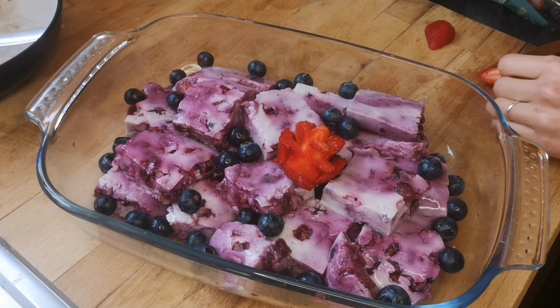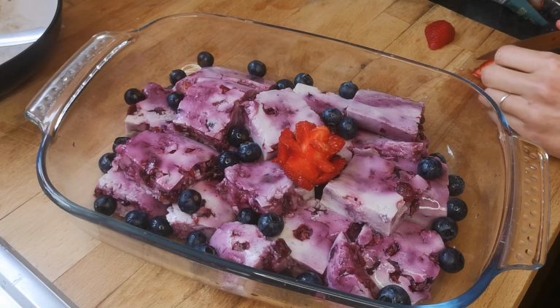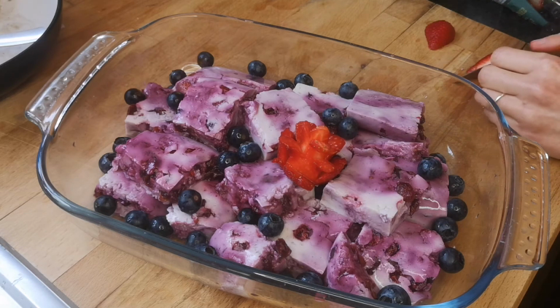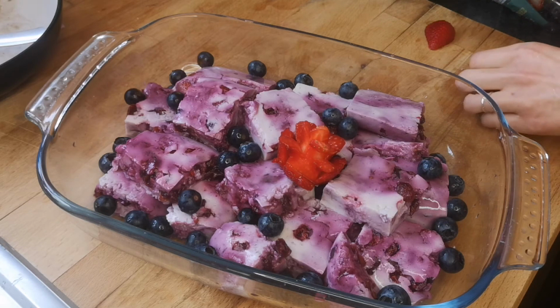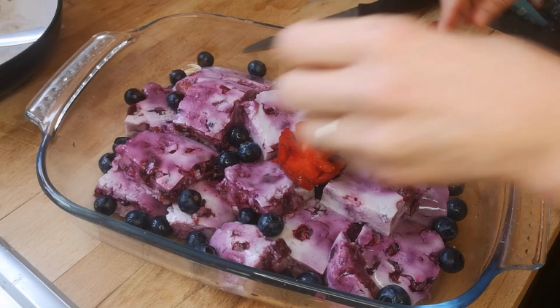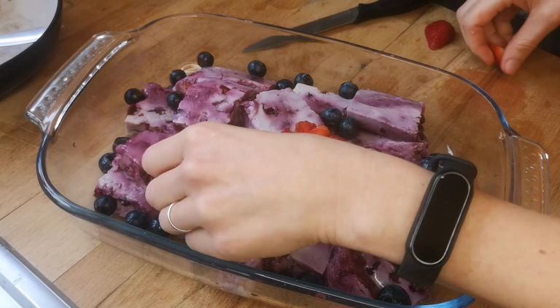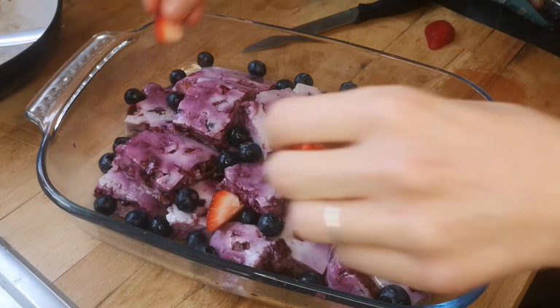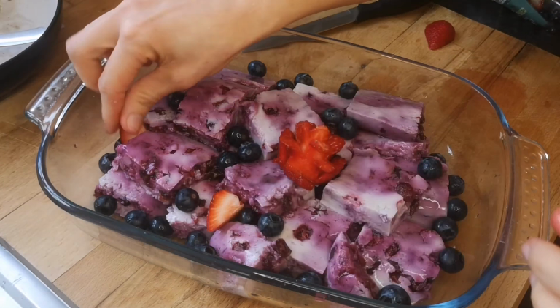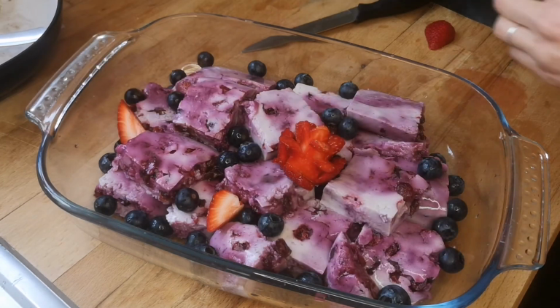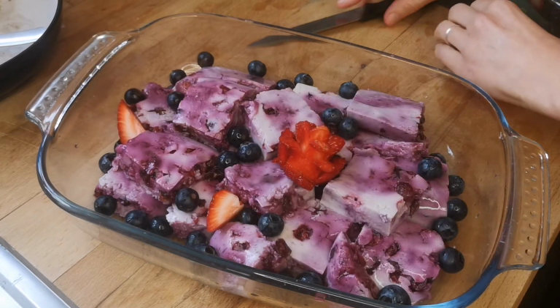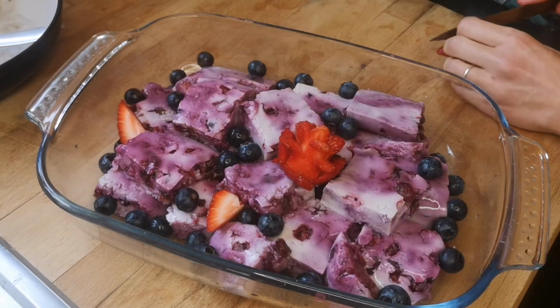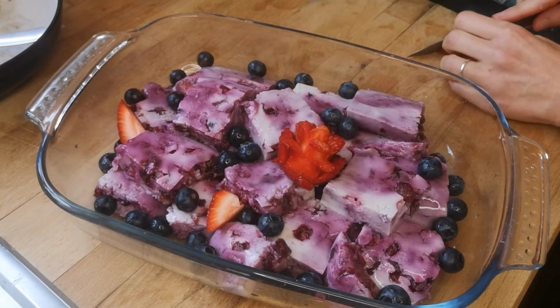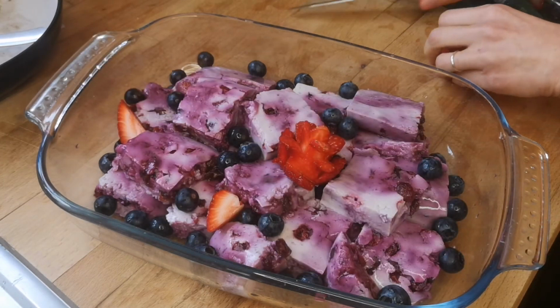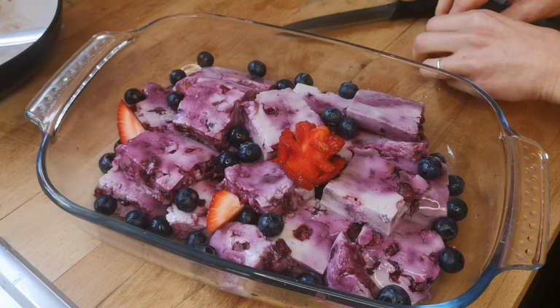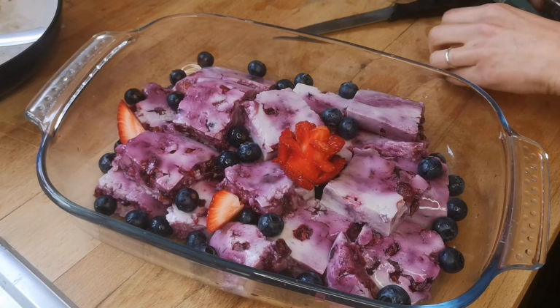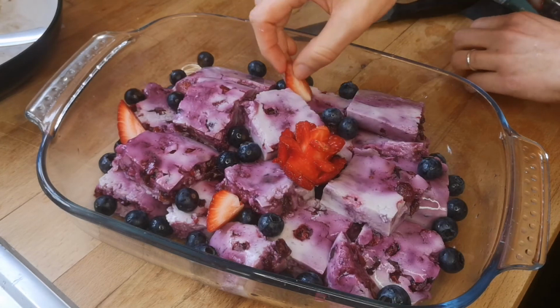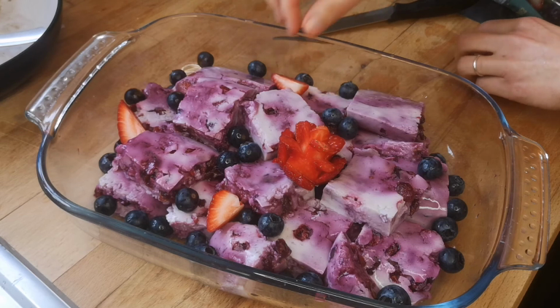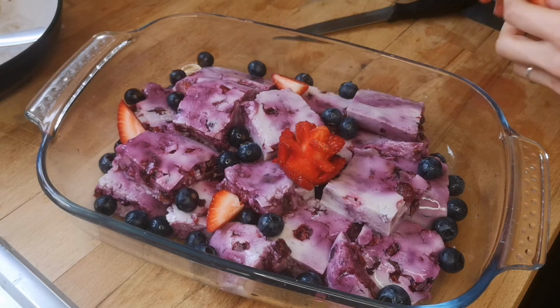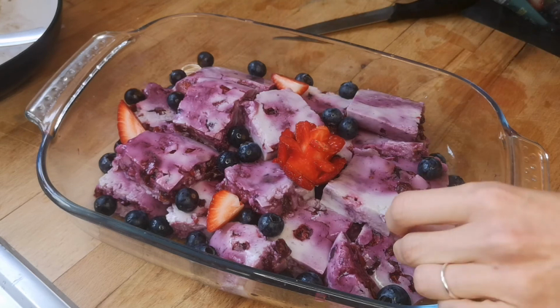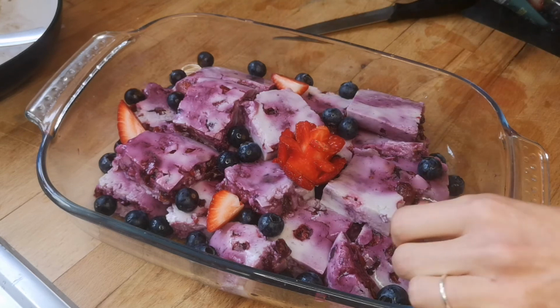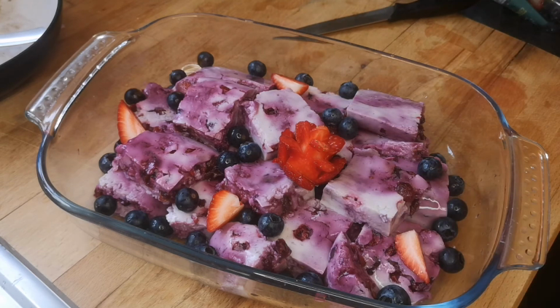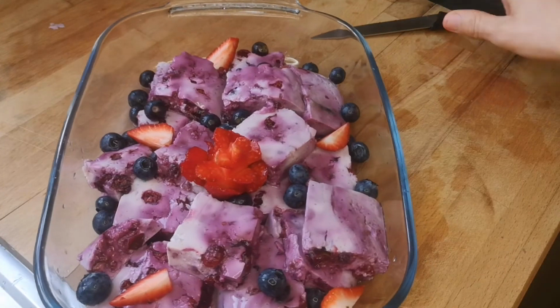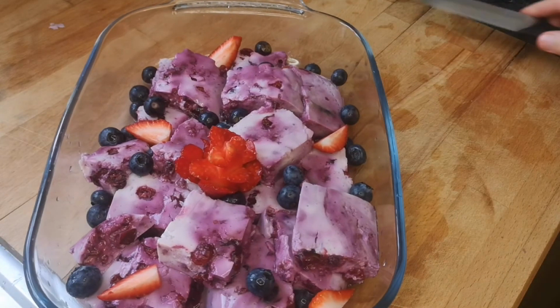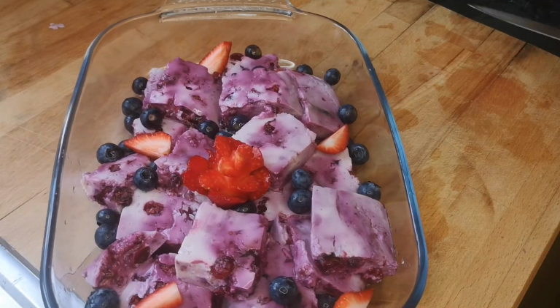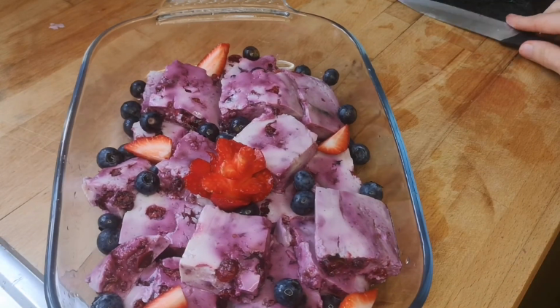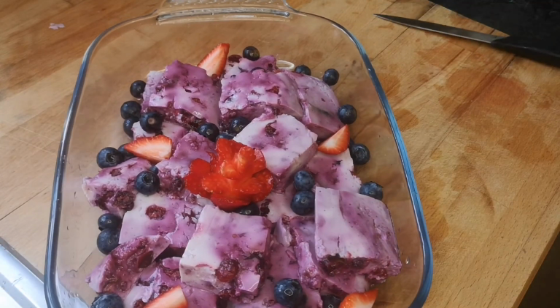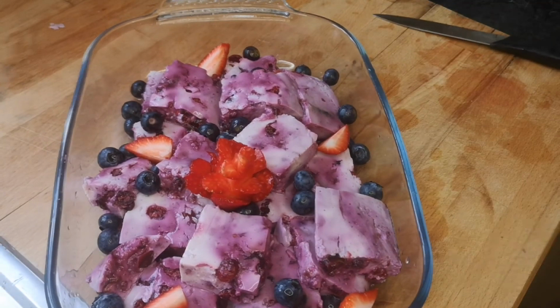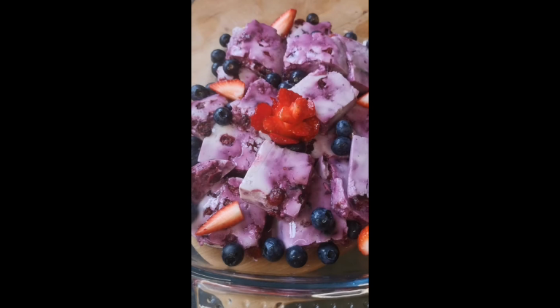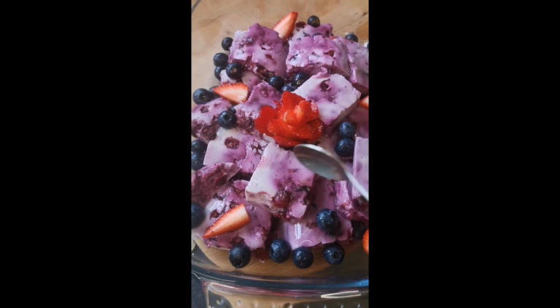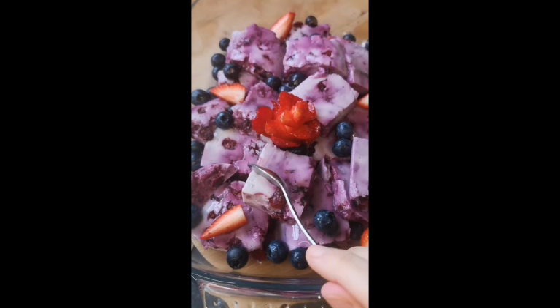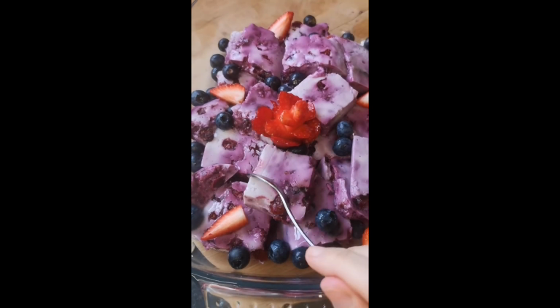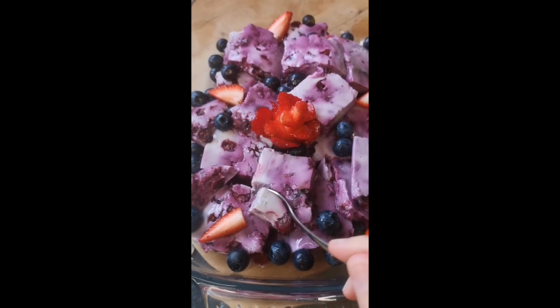Each portion also has 8 grams of protein, so this is an amazing dish to indulge yourself while still hitting your macros. I hope you guys enjoy this — if you do, don't forget to subscribe, like the video, and leave a comment. See you next time, bye!